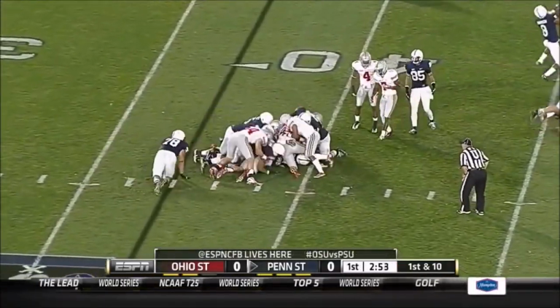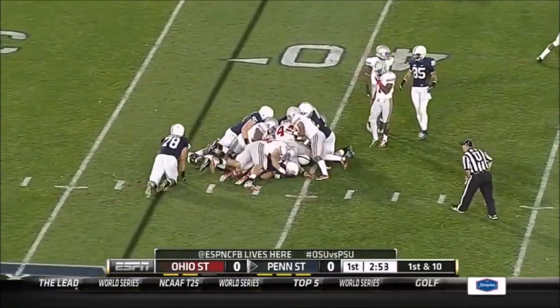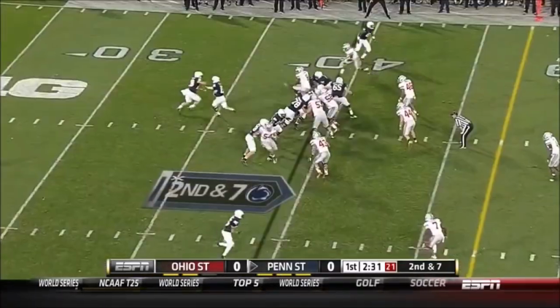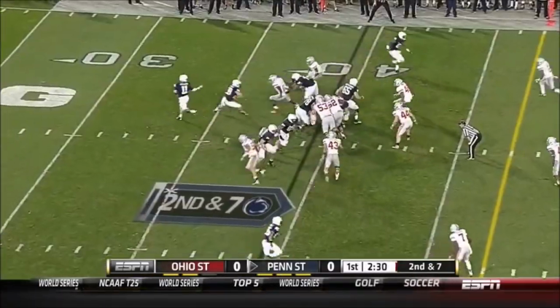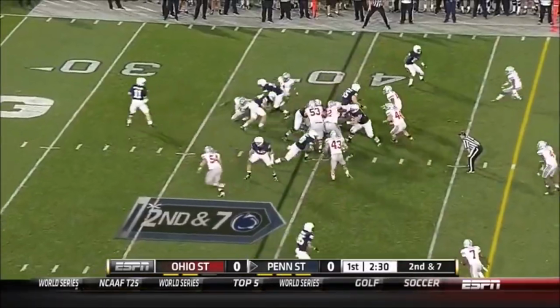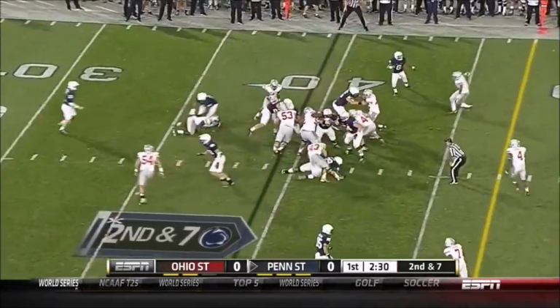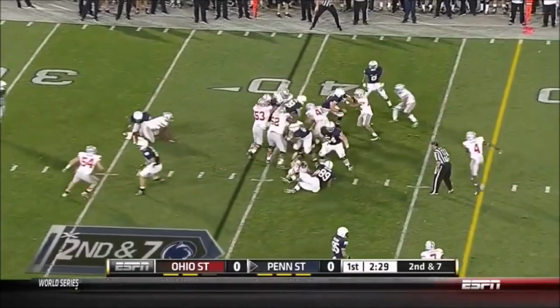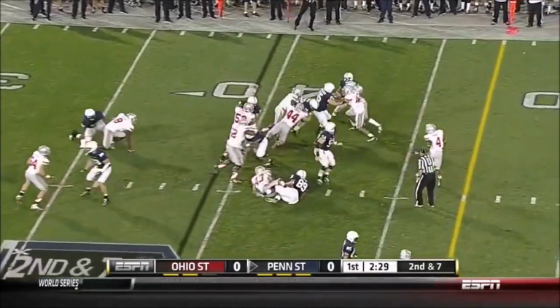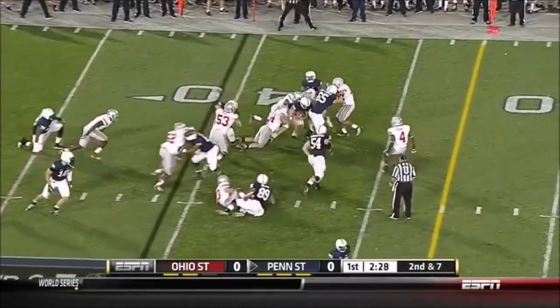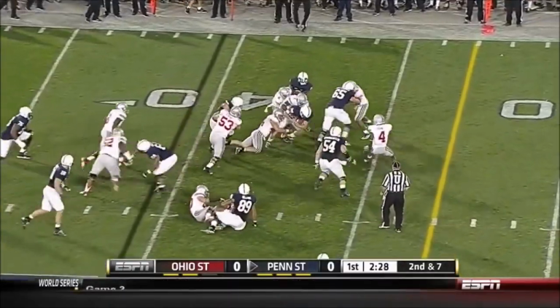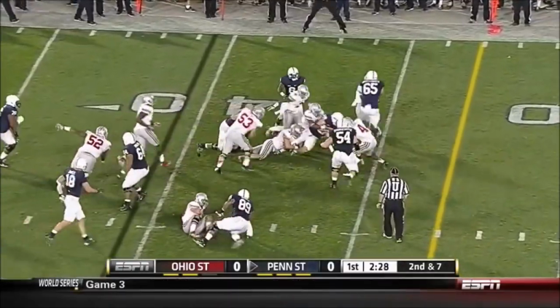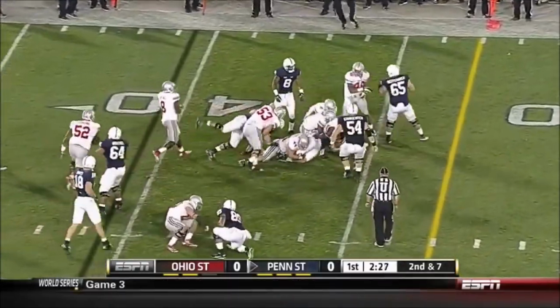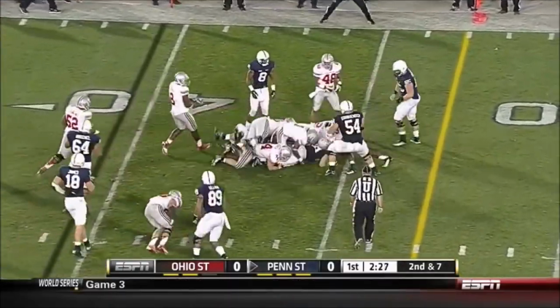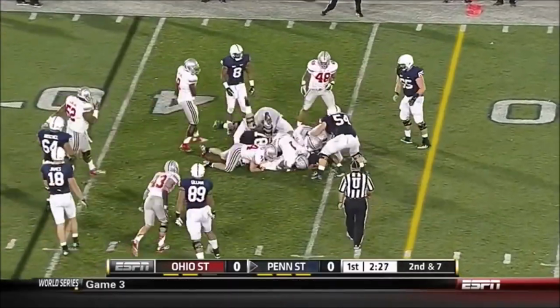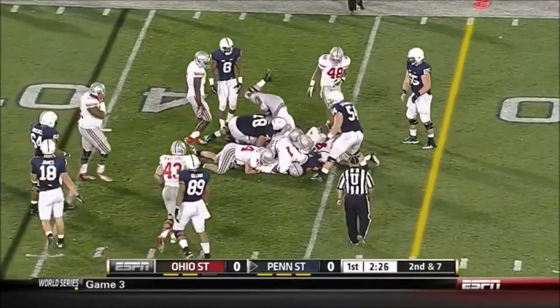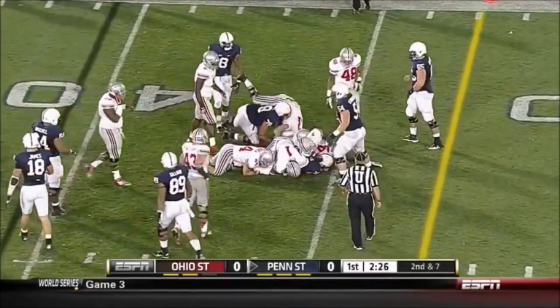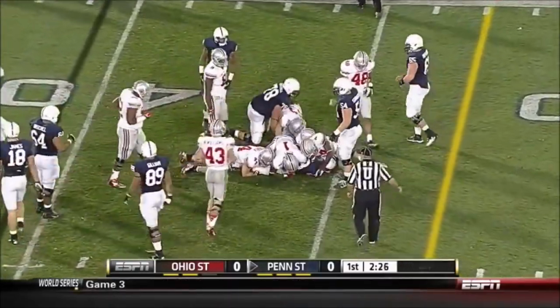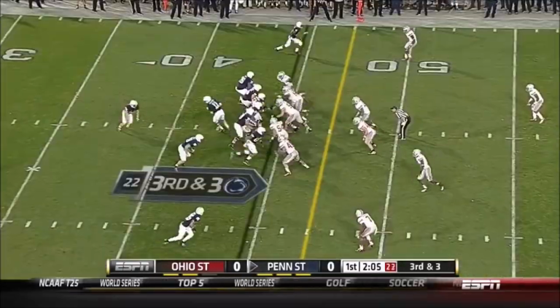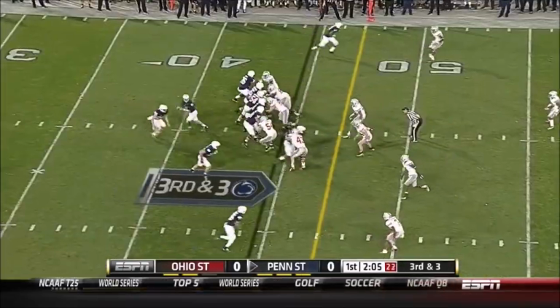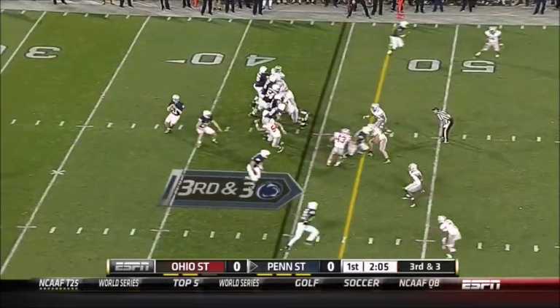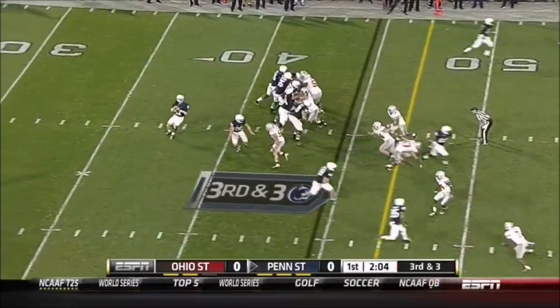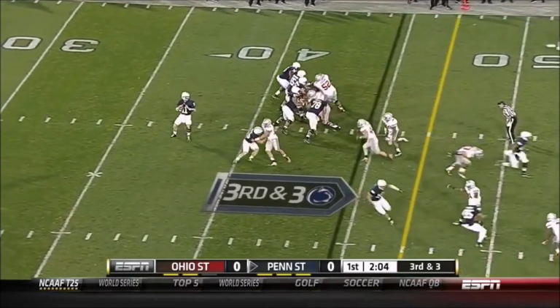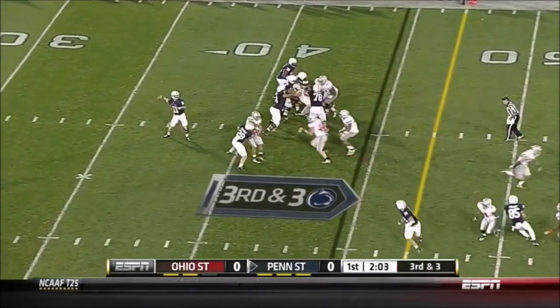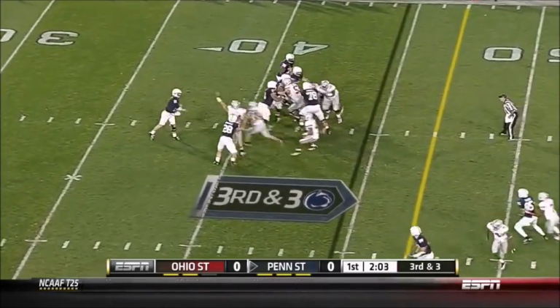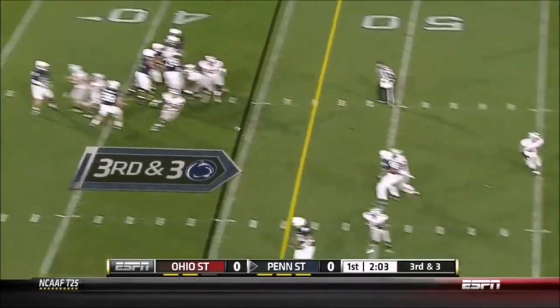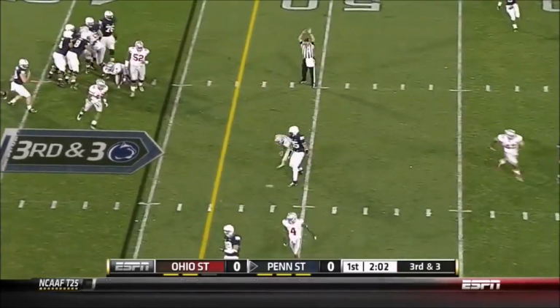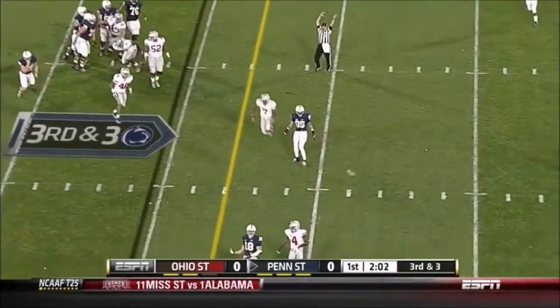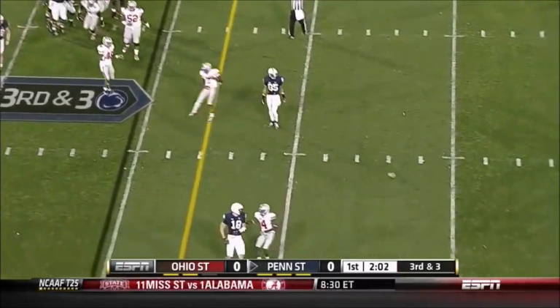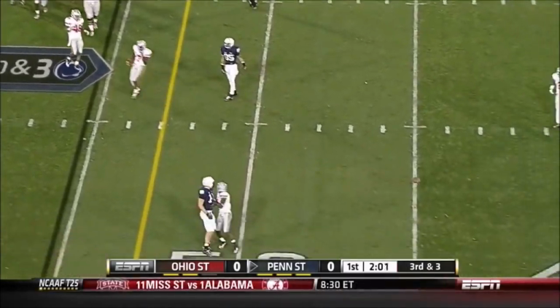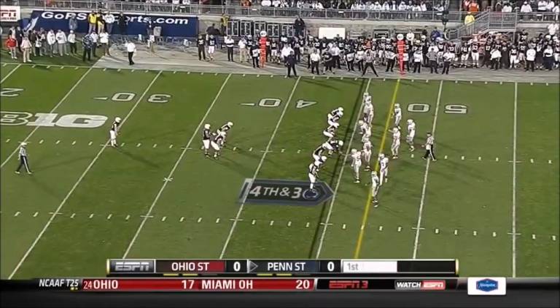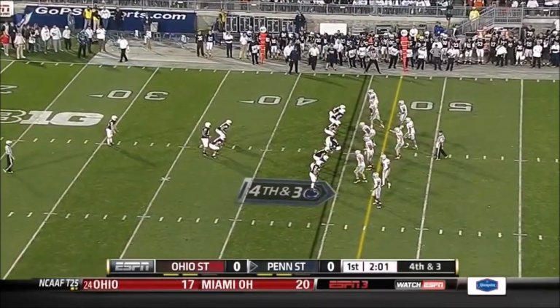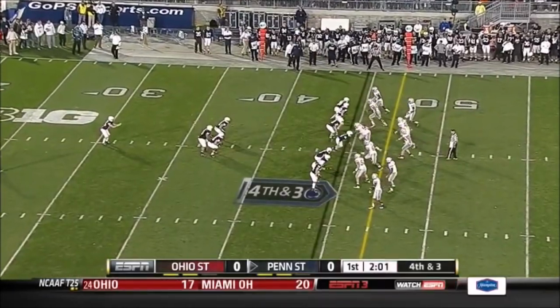Here's Zach Zwinak, and Zwinak again — good balance, stays on his feet. McGloin with lots of time on third and three, but the pass — great choice to check it down.